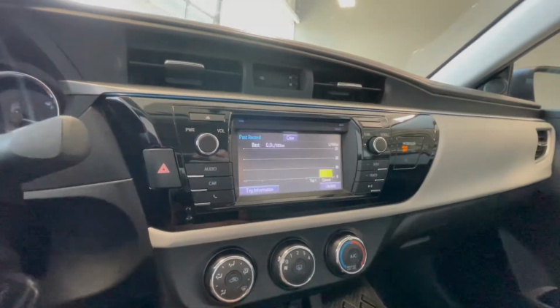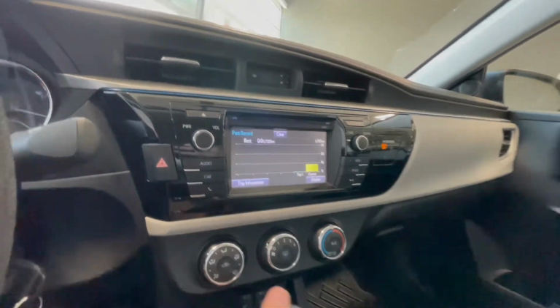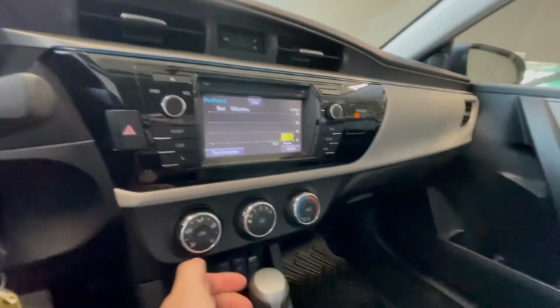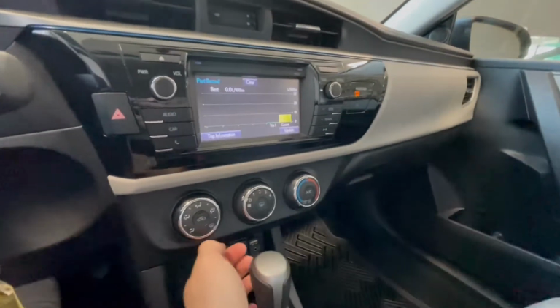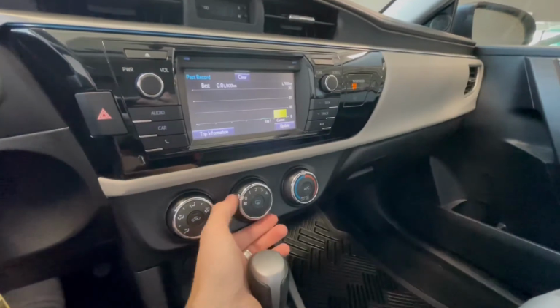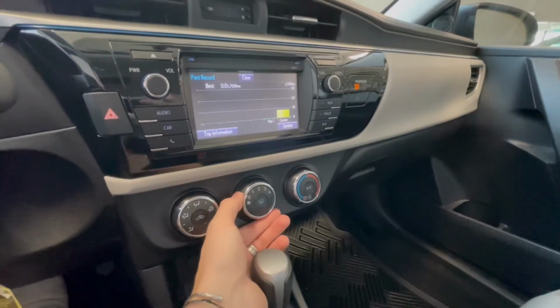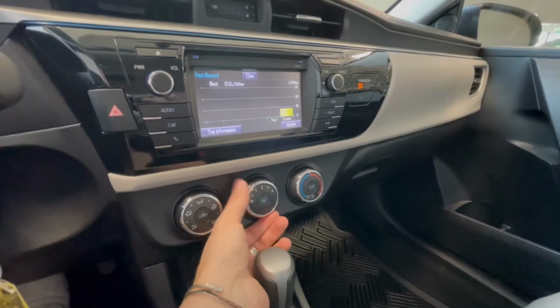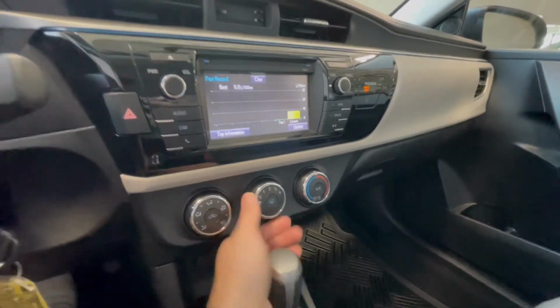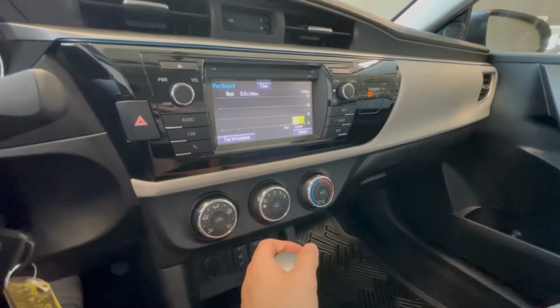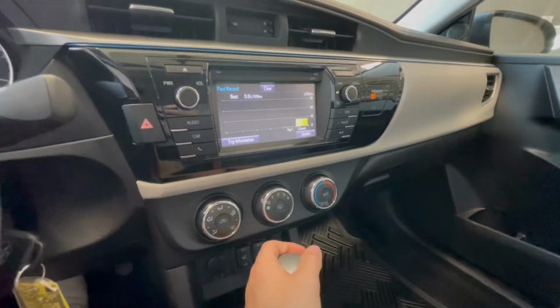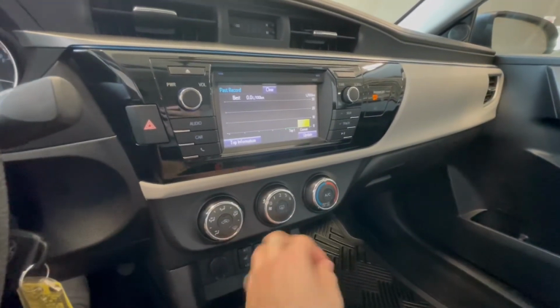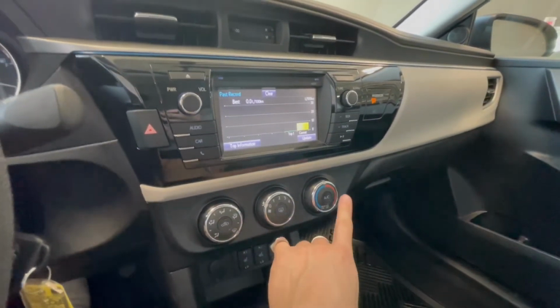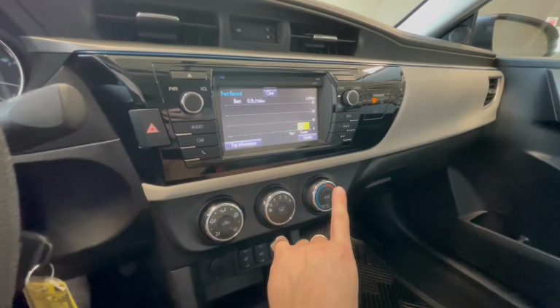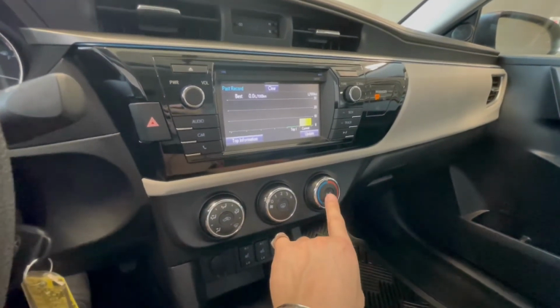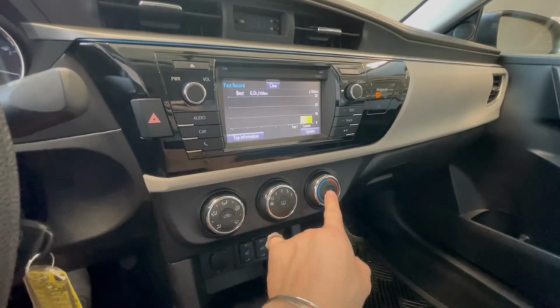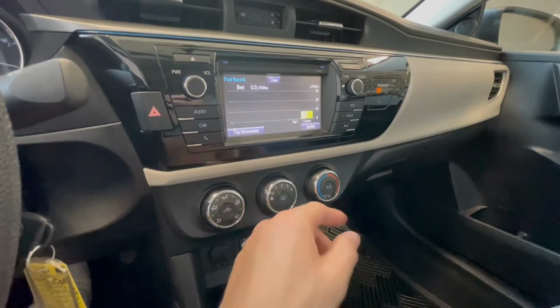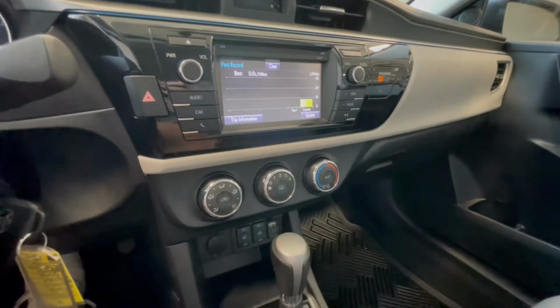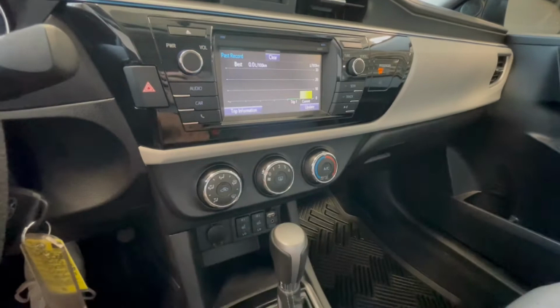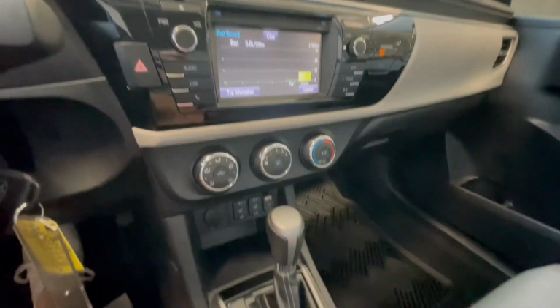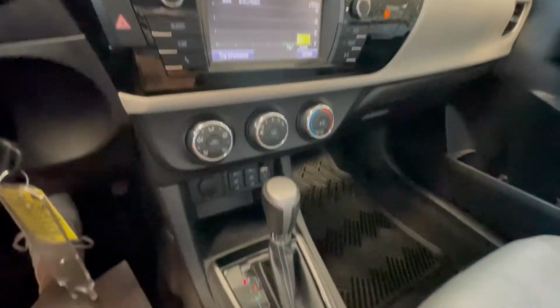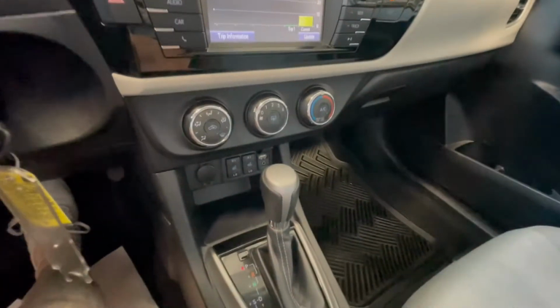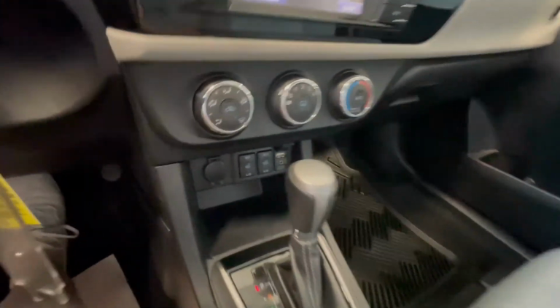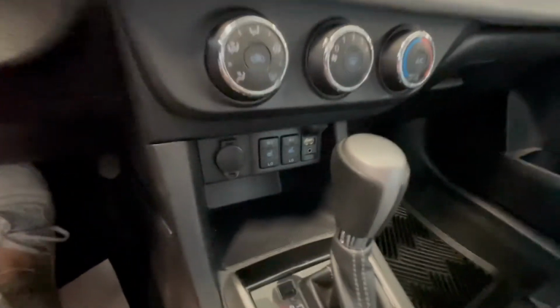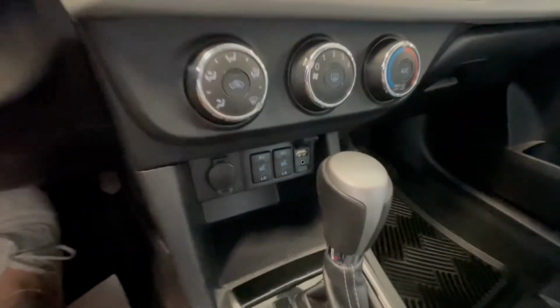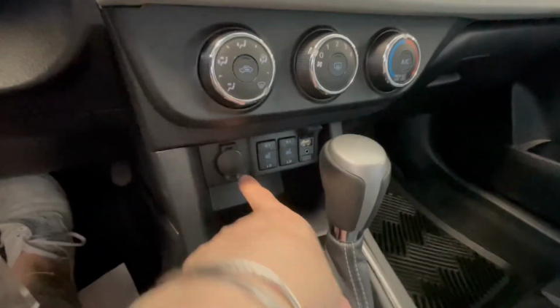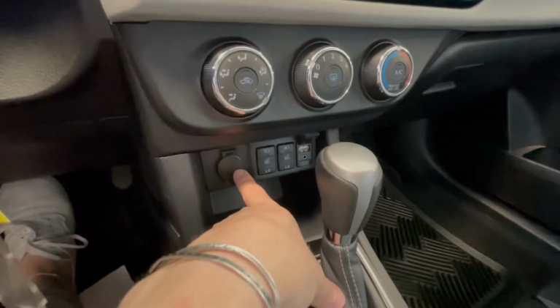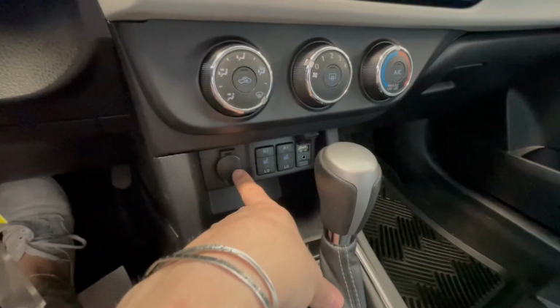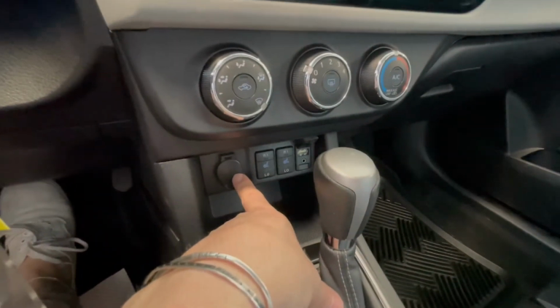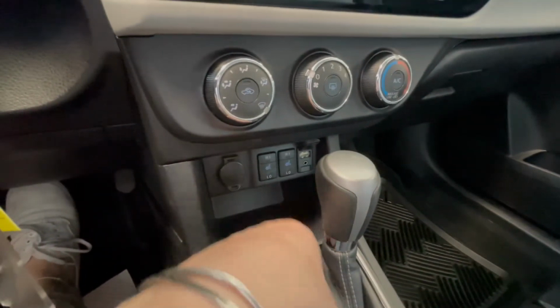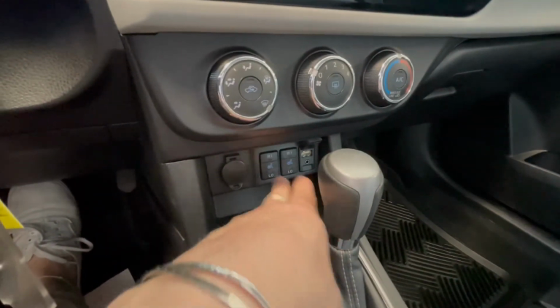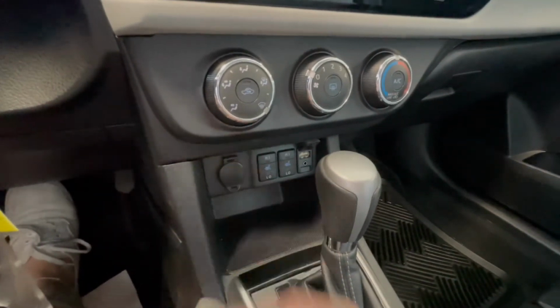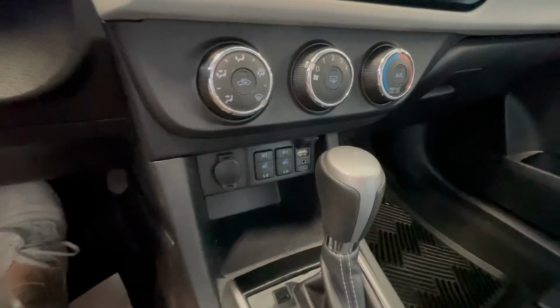Underneath is the climate control, it is a single zone. You have these smooth little dials here with your AC and the temperature dial on the right side, and on the bottom you have some storage along with your 12-volt outlet, USB and auxiliary and your heated seats.